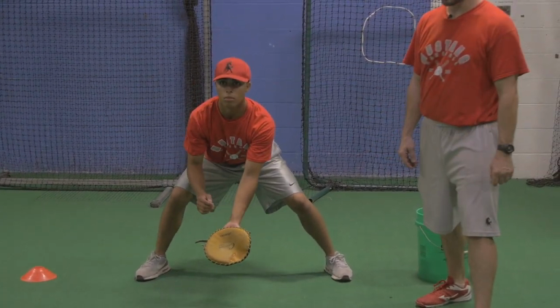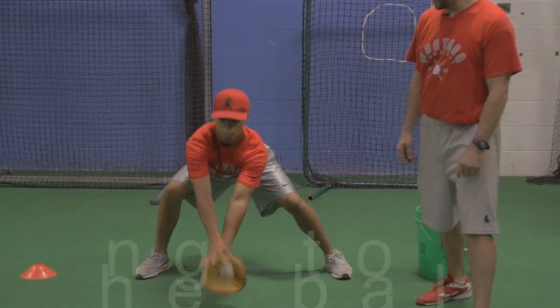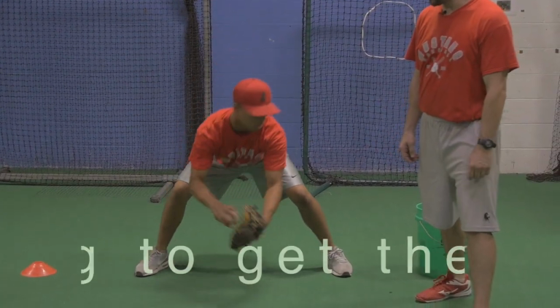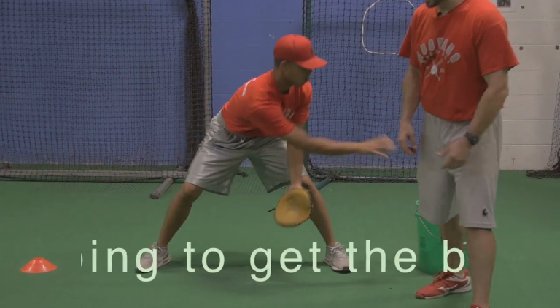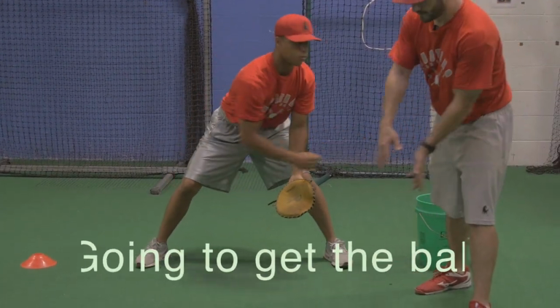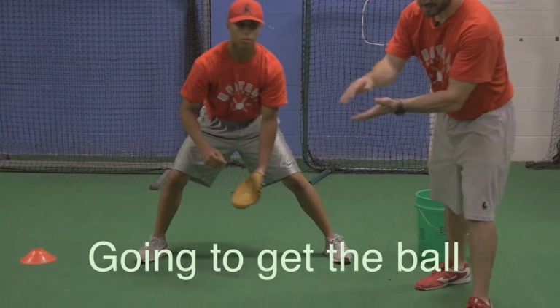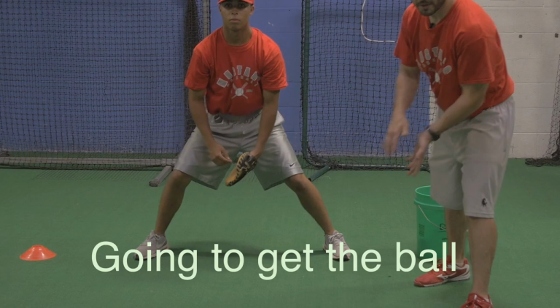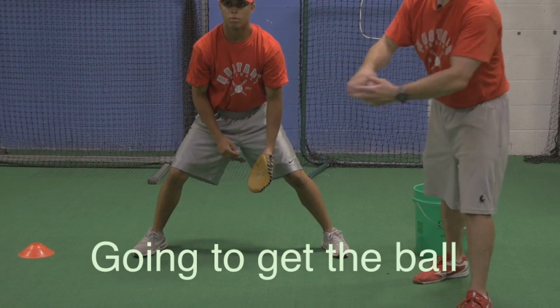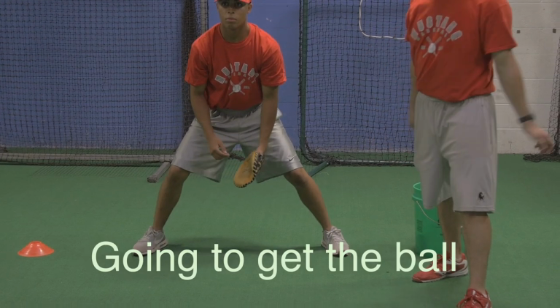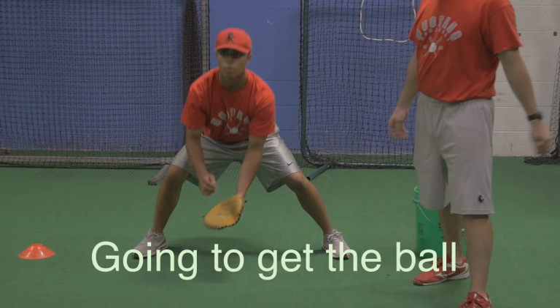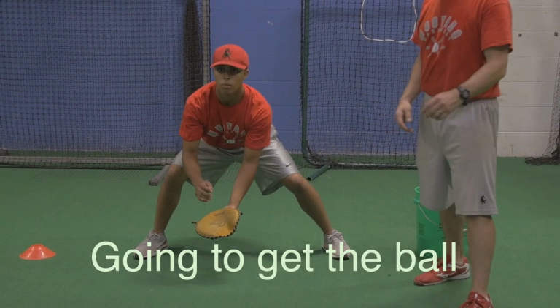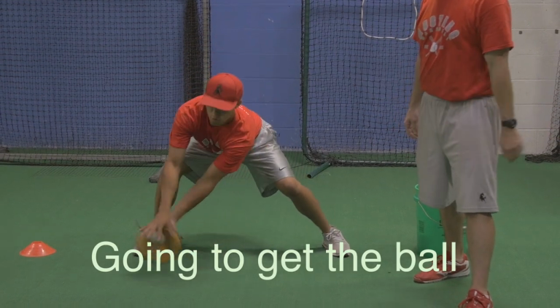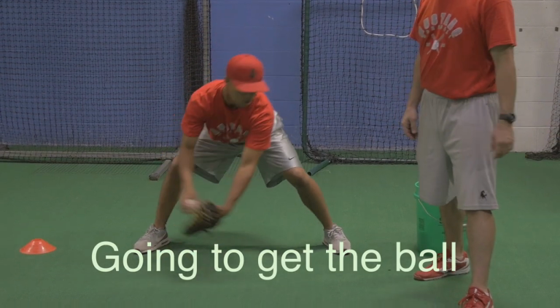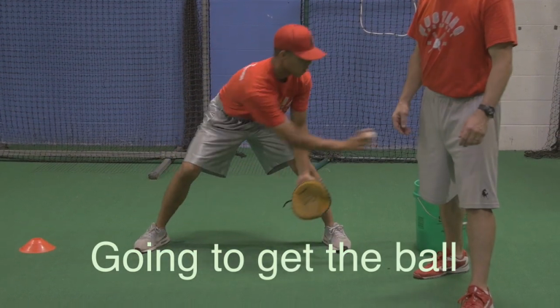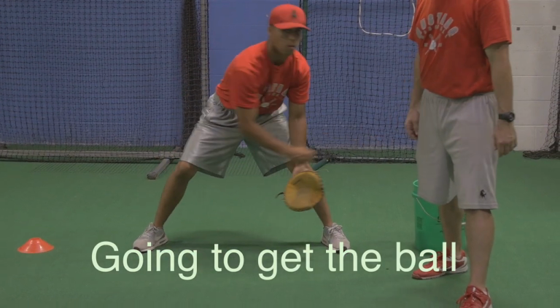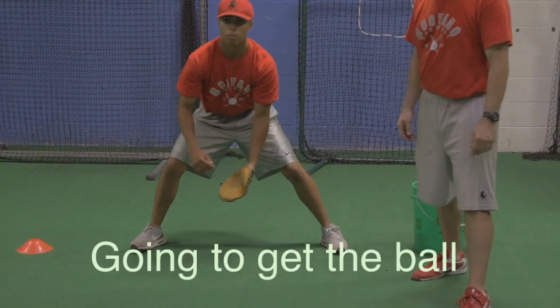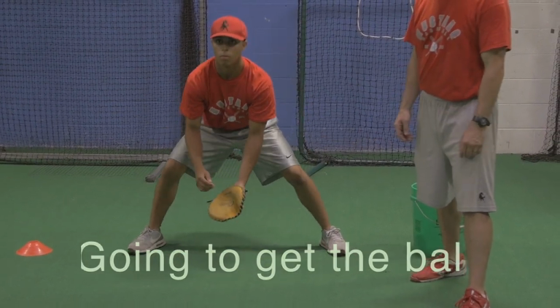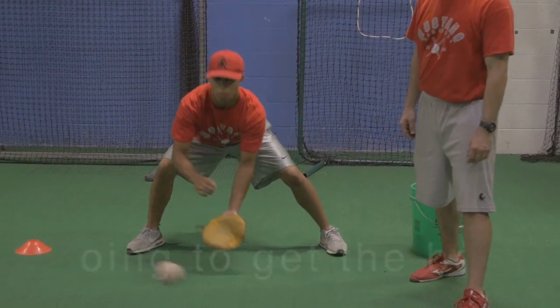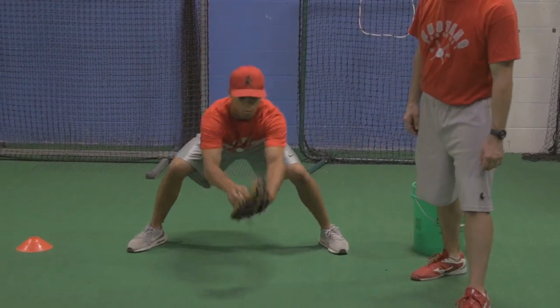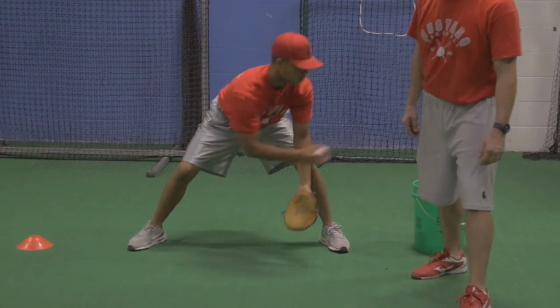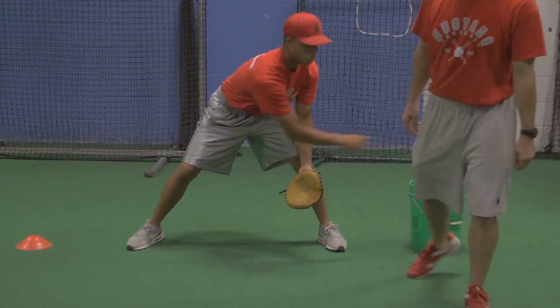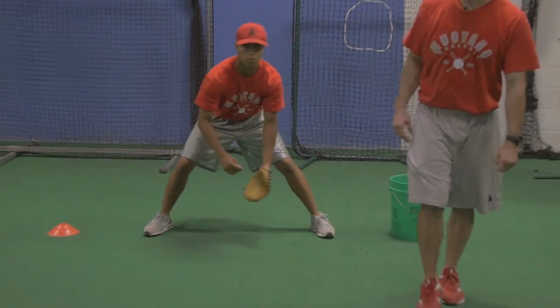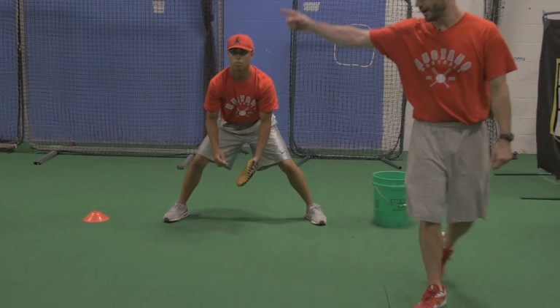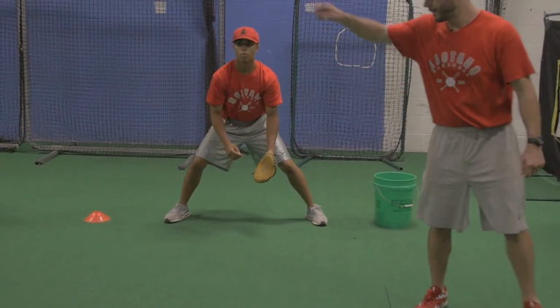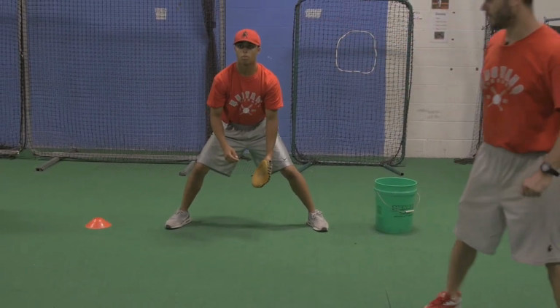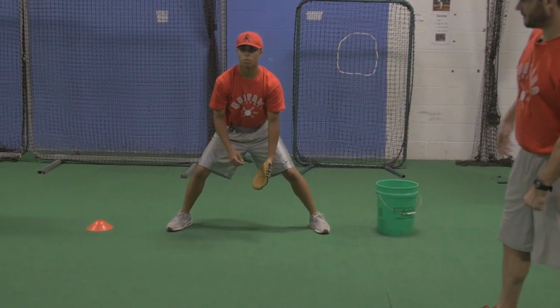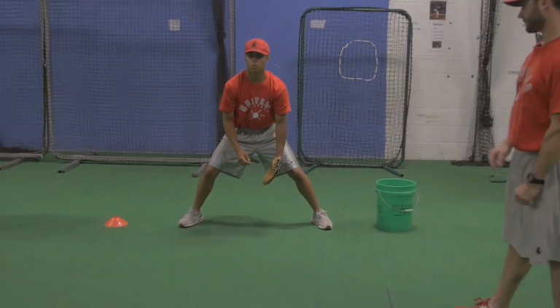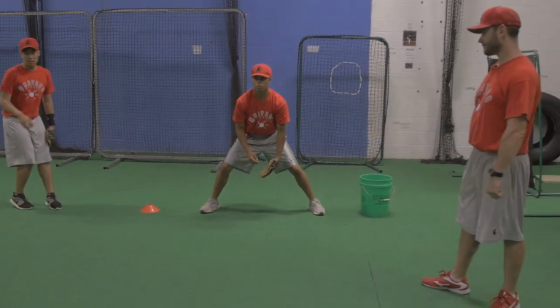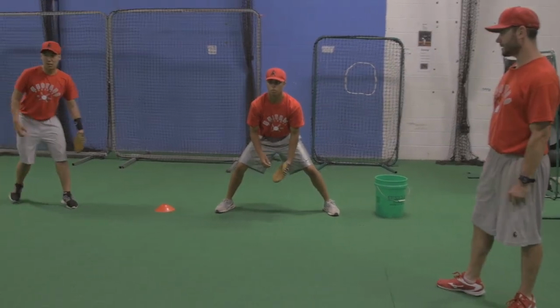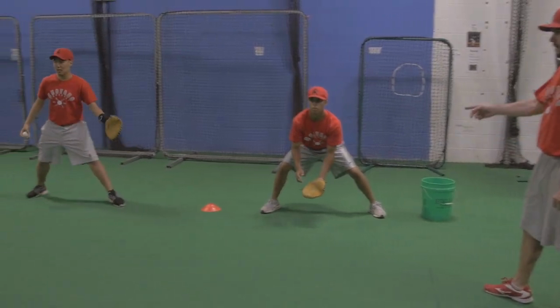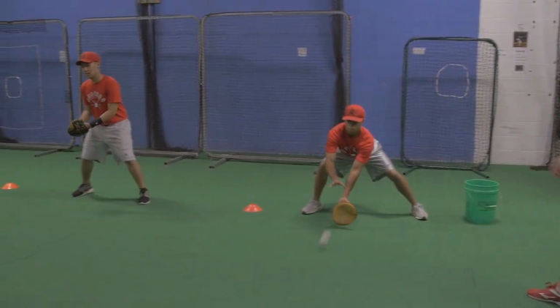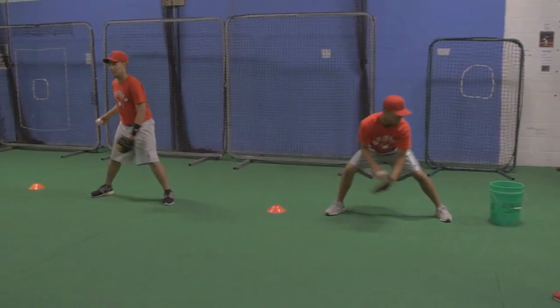What we can see Aiden's doing a good job of — he's going to get the ball. He's not letting the ball get to him. He's going to get it, he's not letting the ball get to him. Everybody else, same thing. Get the ball moving.